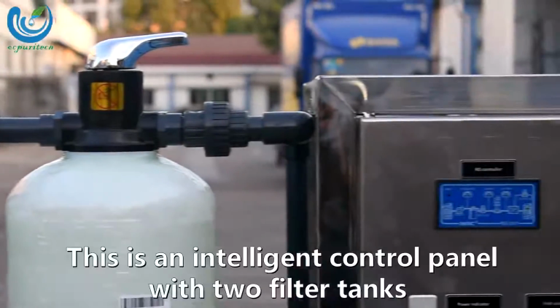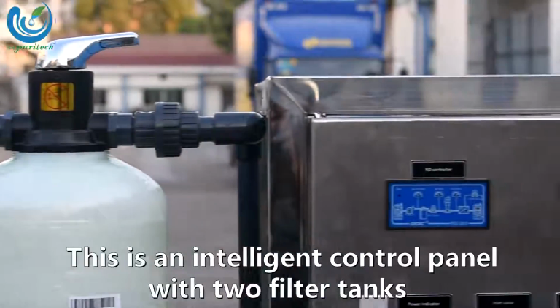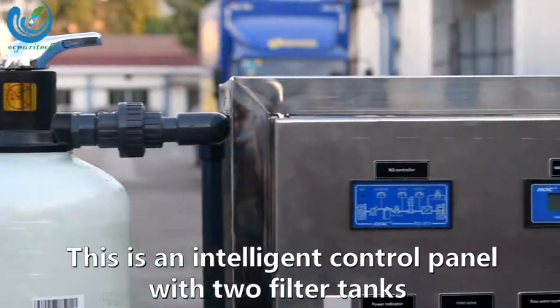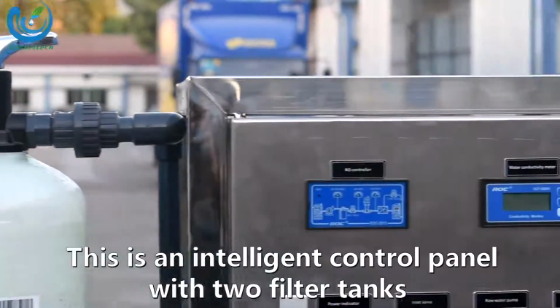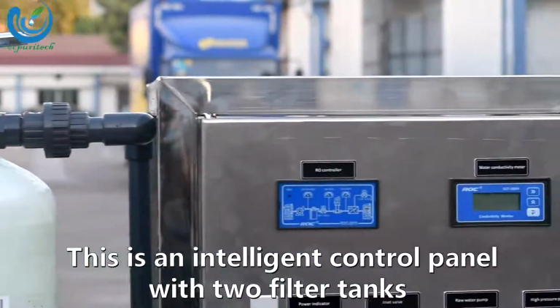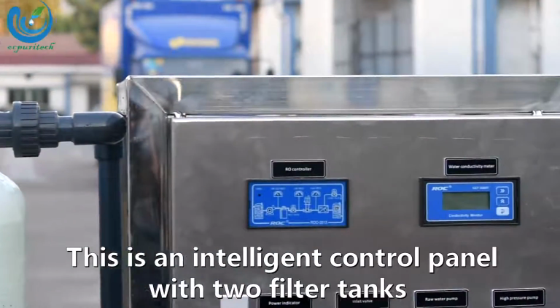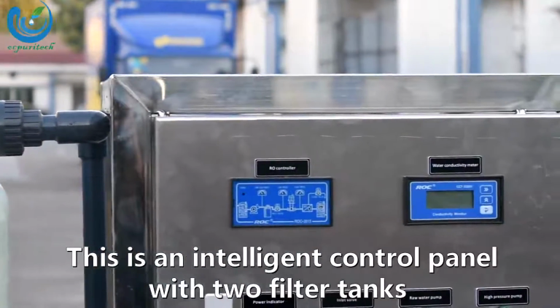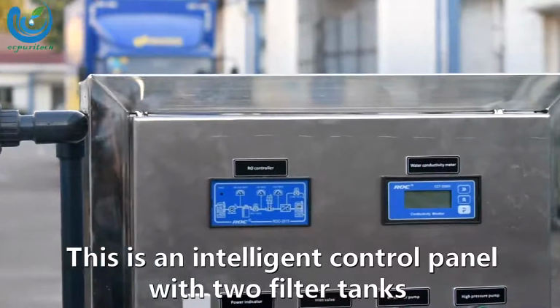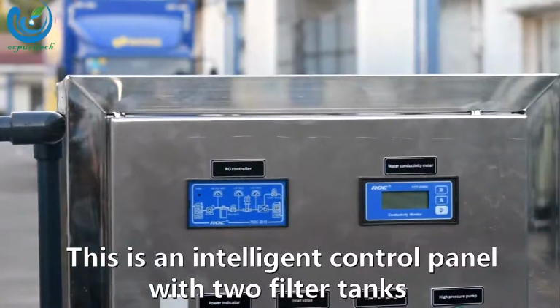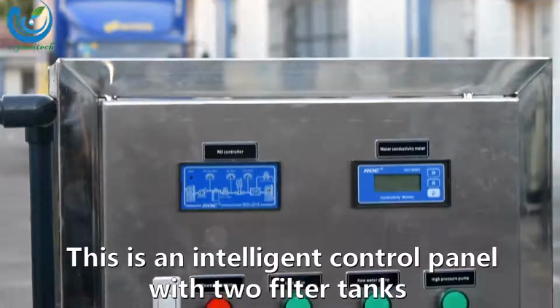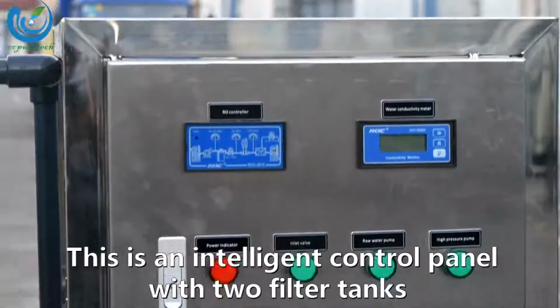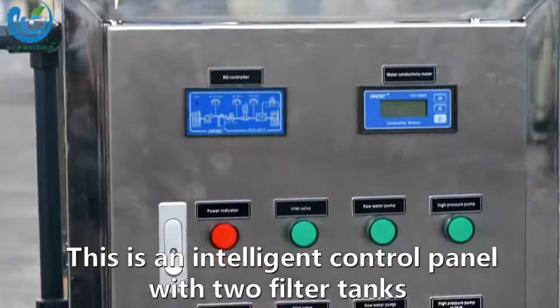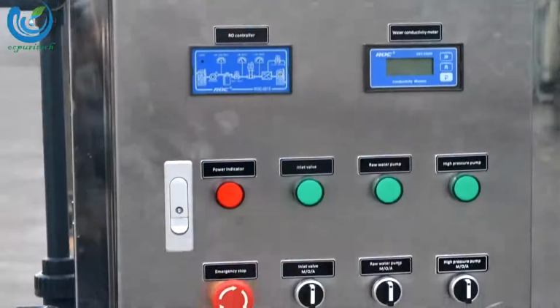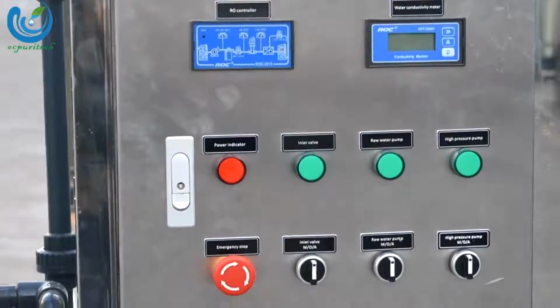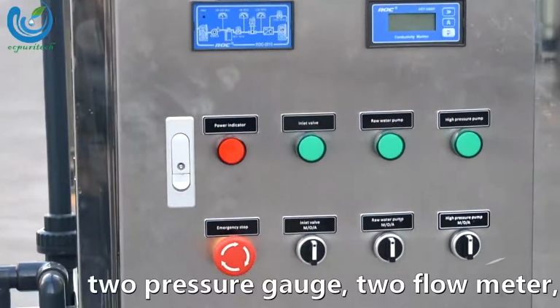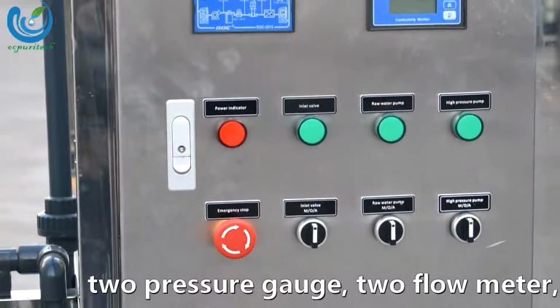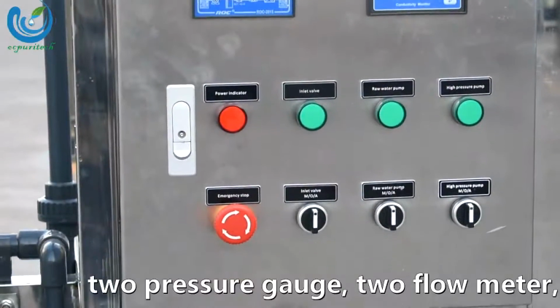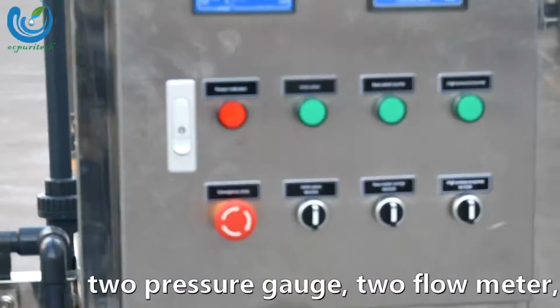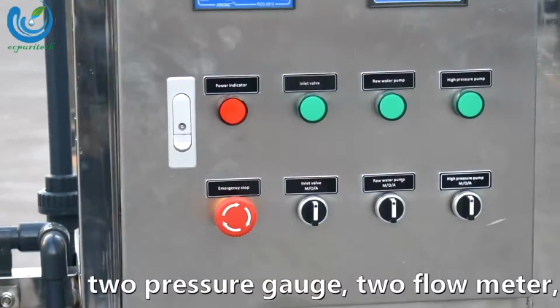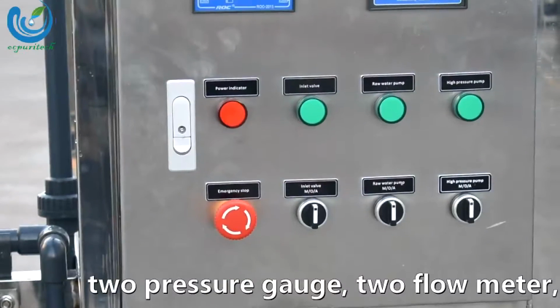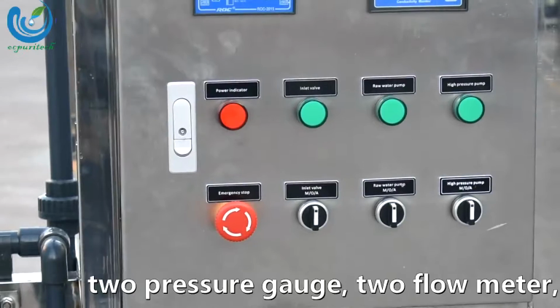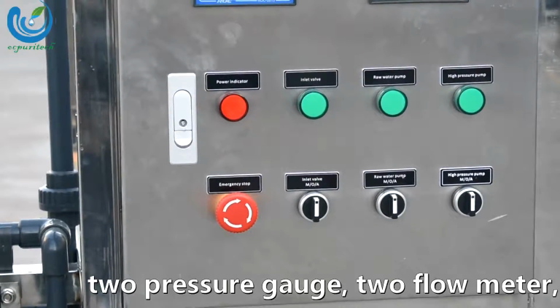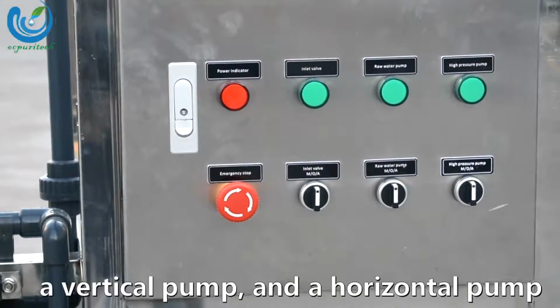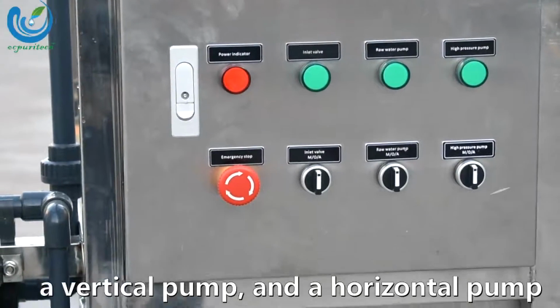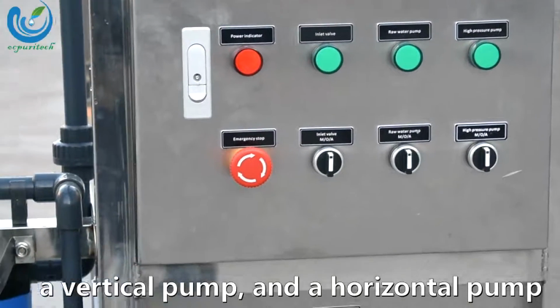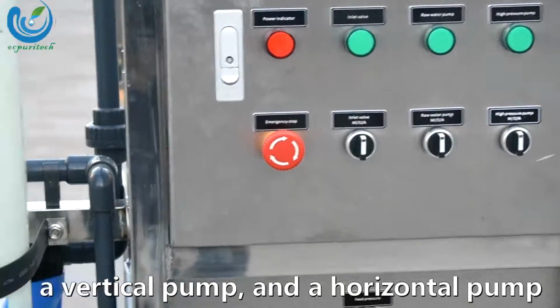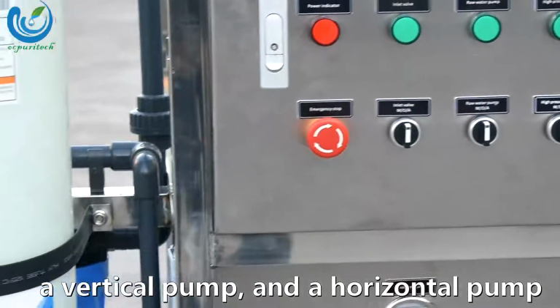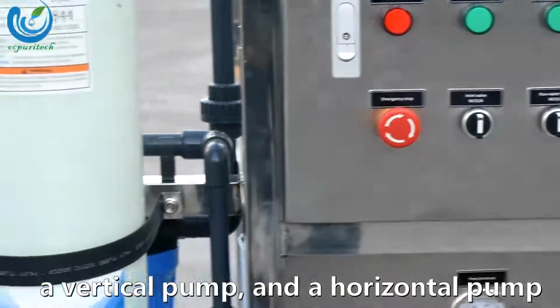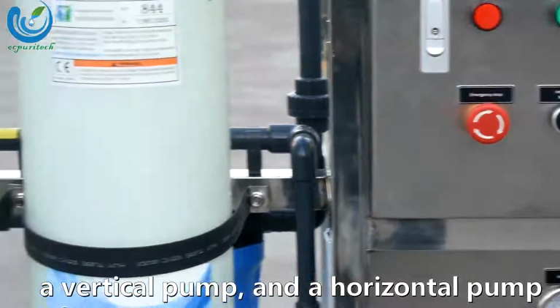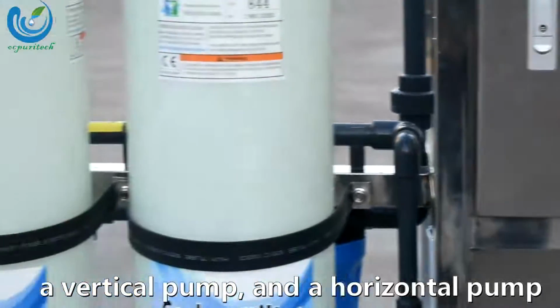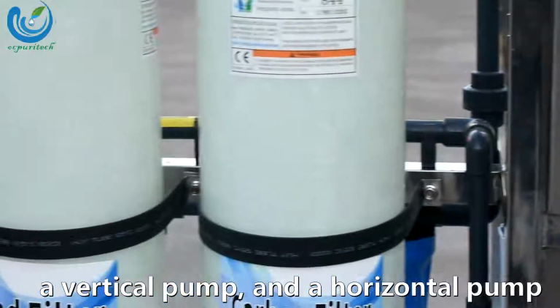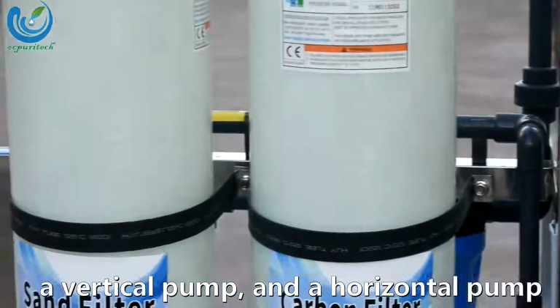This is an intelligent control panel with two filter tanks, a pressure gauge, a flow meter, a vertical pump, and a horizontal pump.